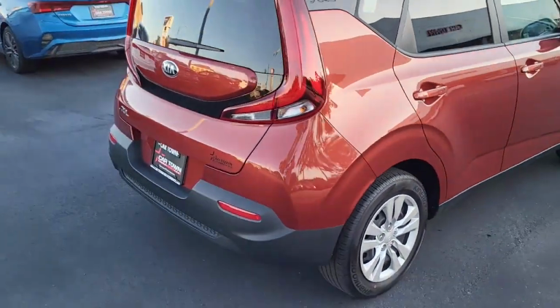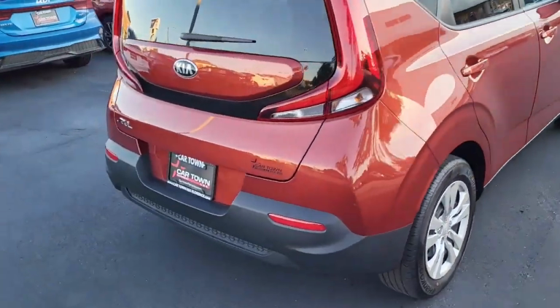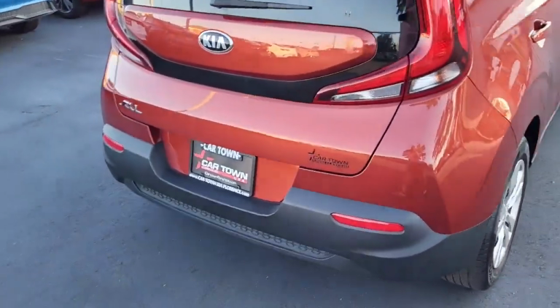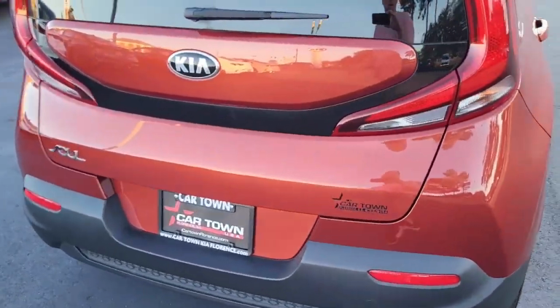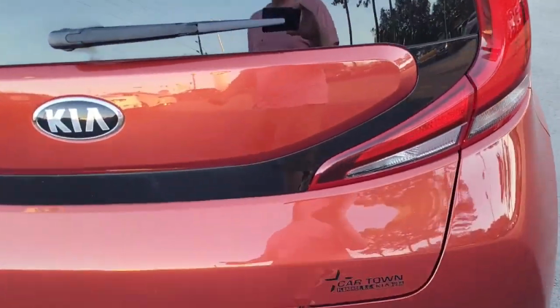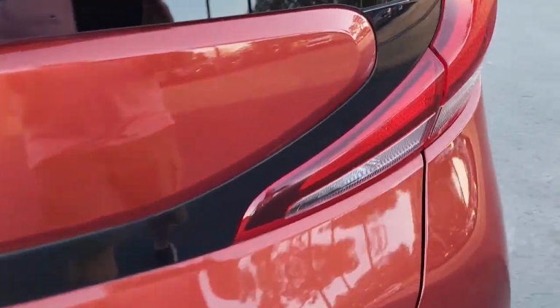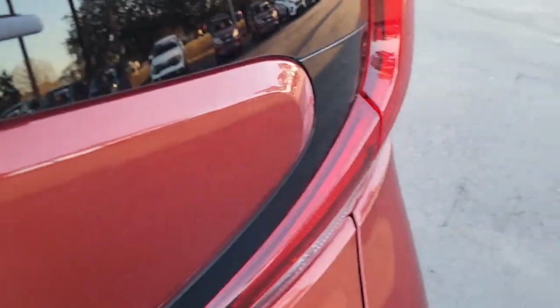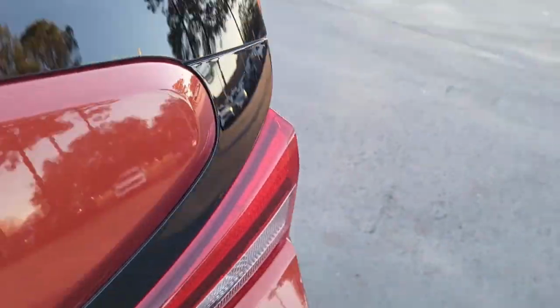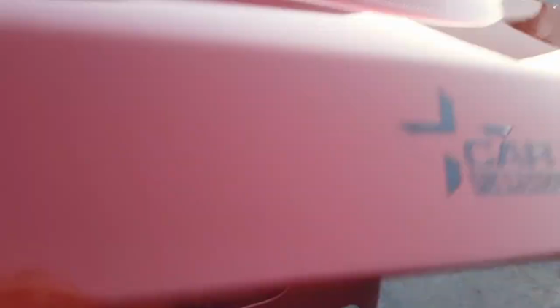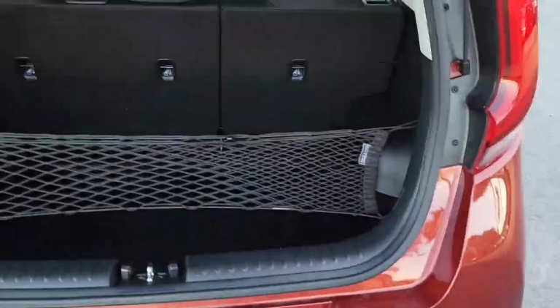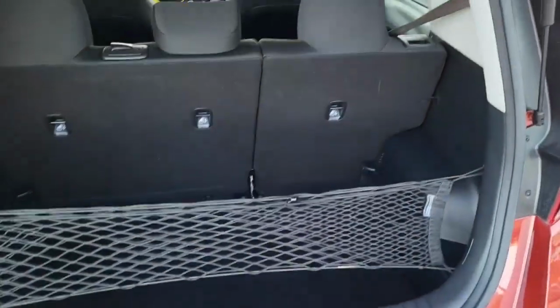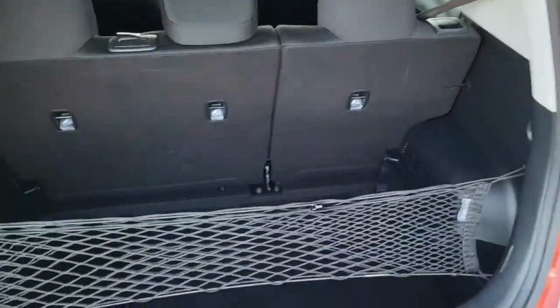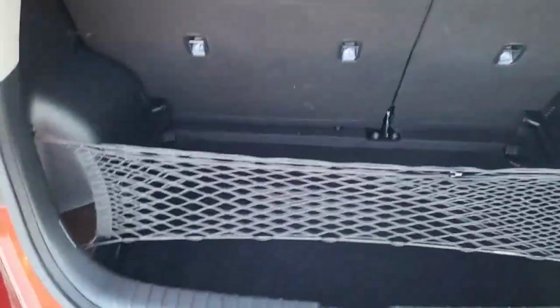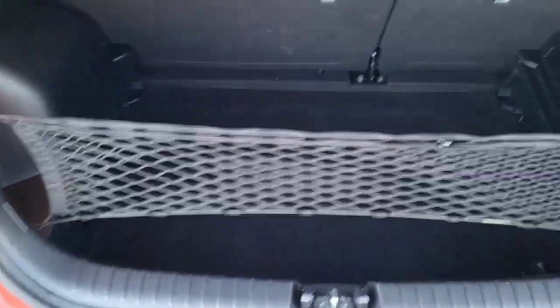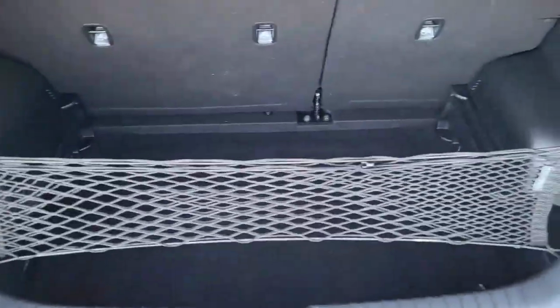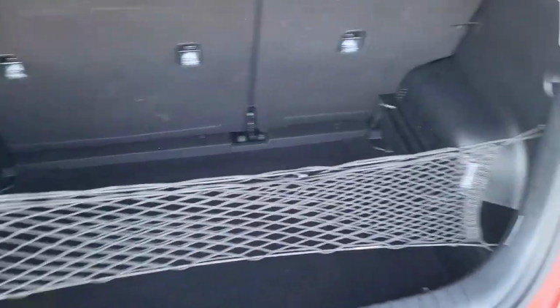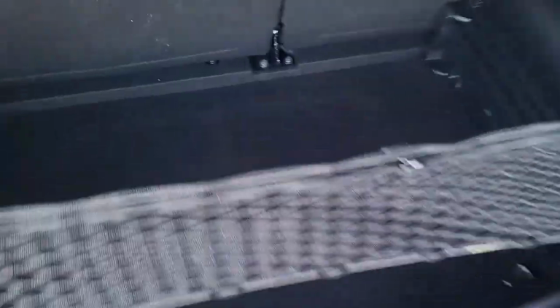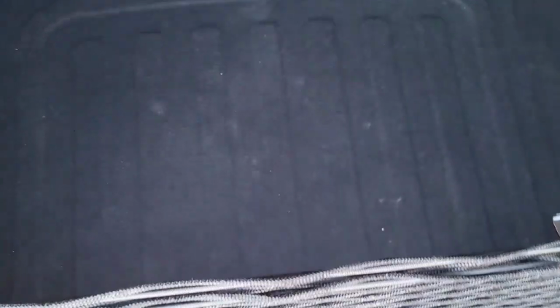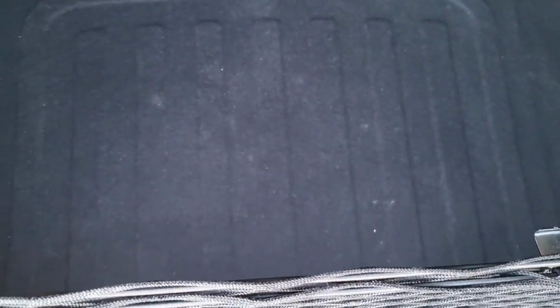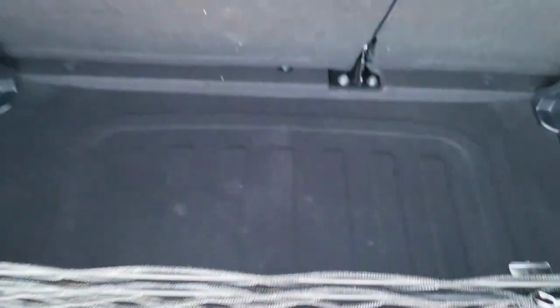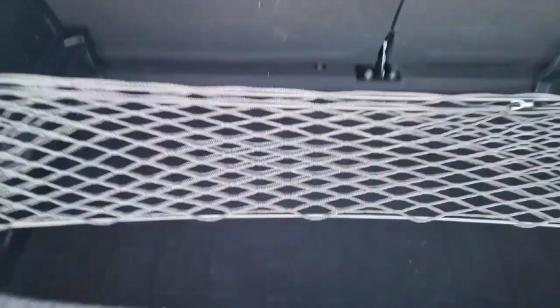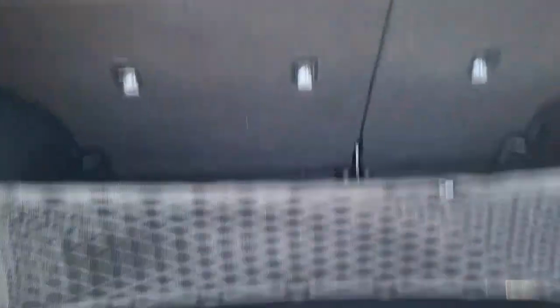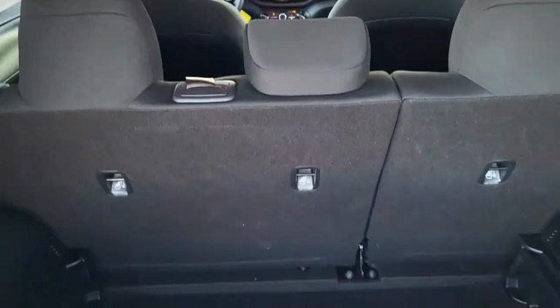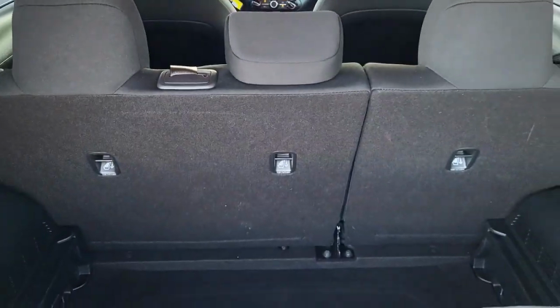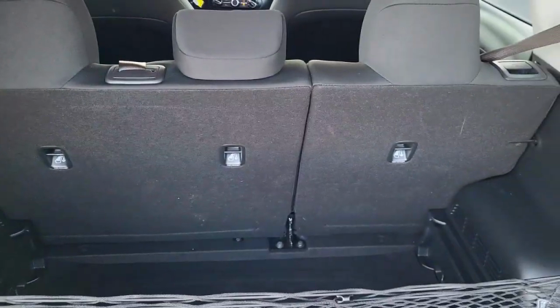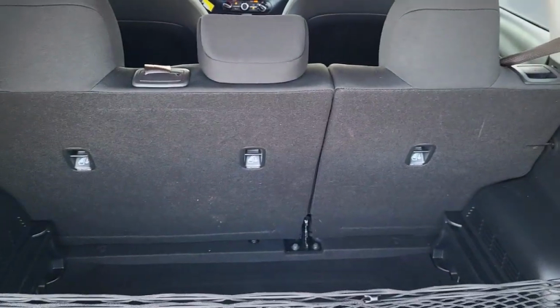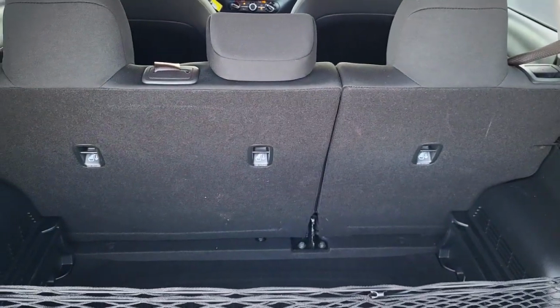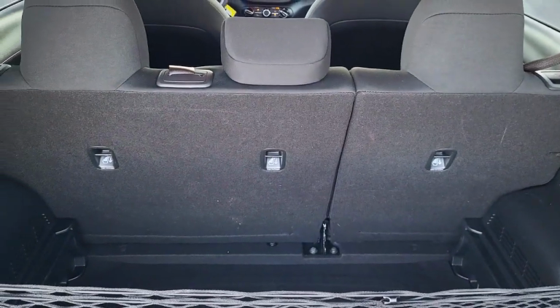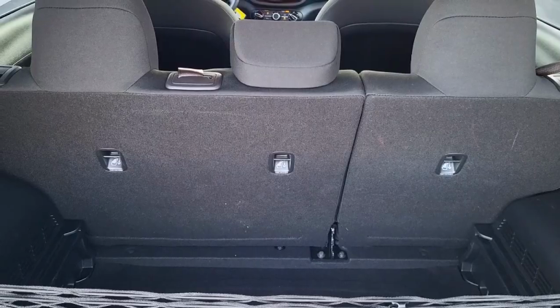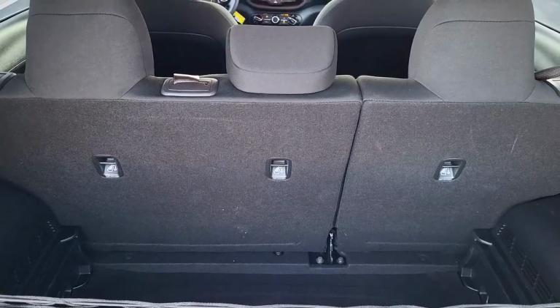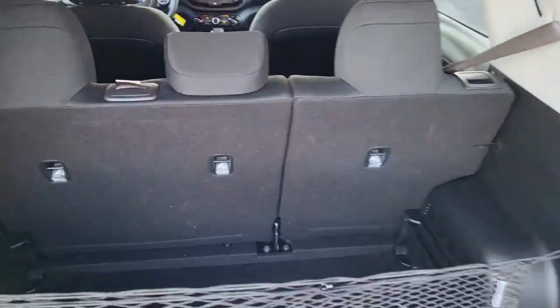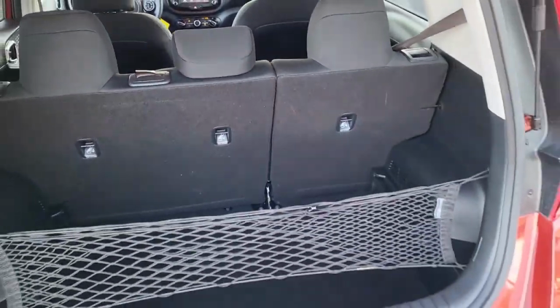We're going to walk back here and pop open the hatch. As you can see, plenty of secure cargo space. You'll find a spare tire underneath the mat. For additional storage, the back seats do fold down — it is a 60-40 split.